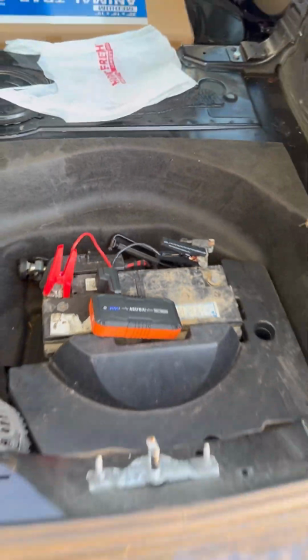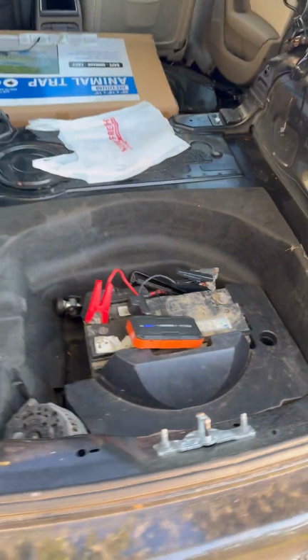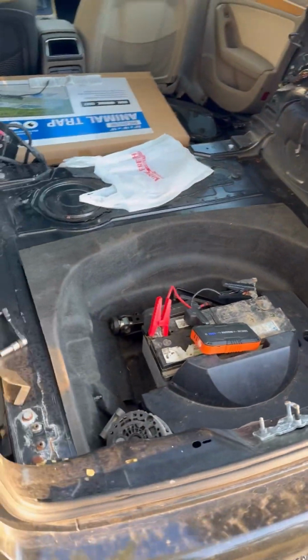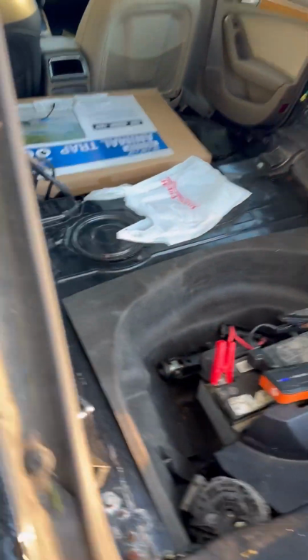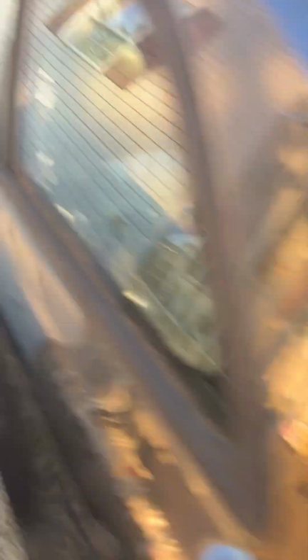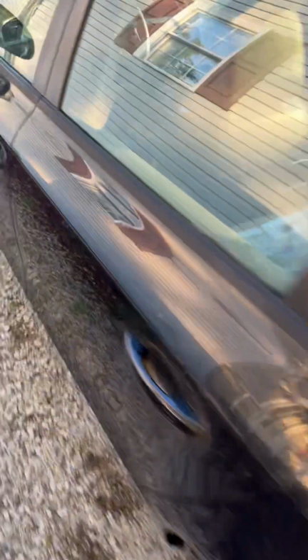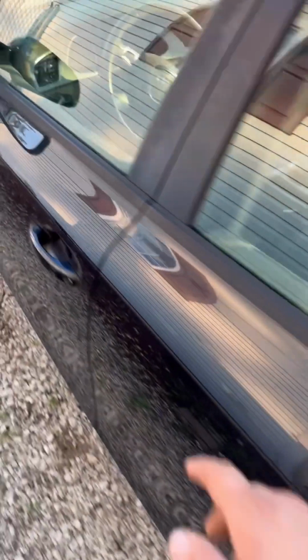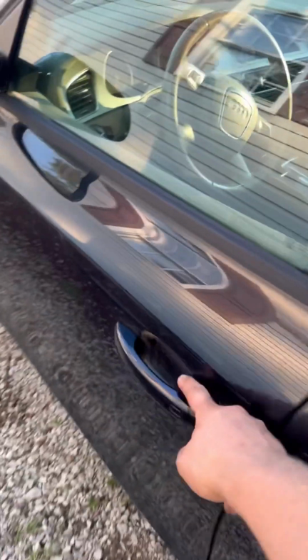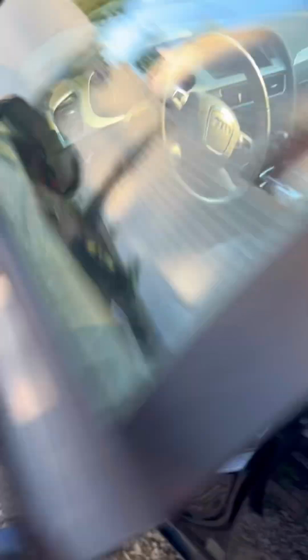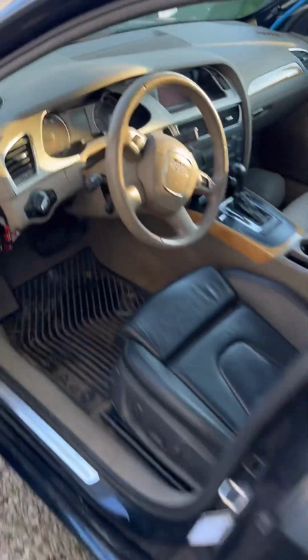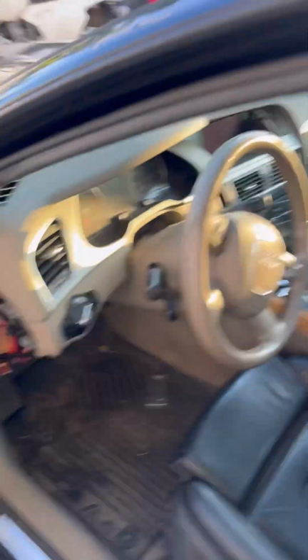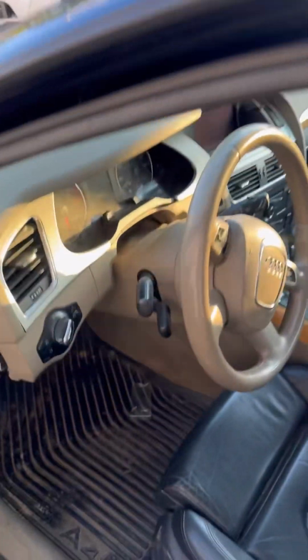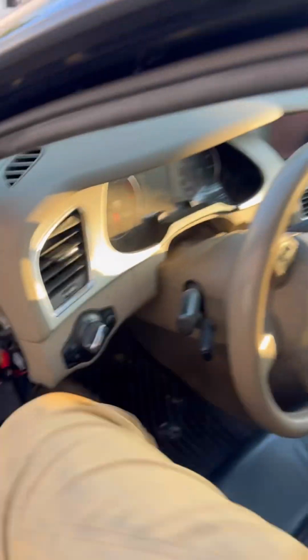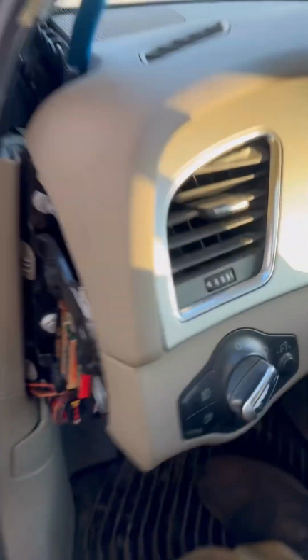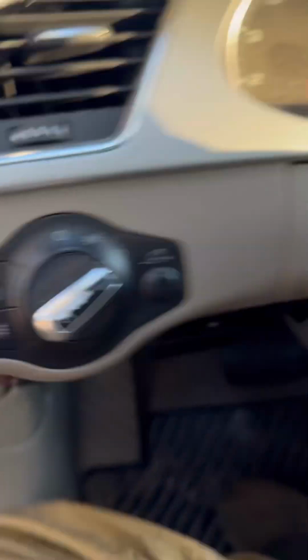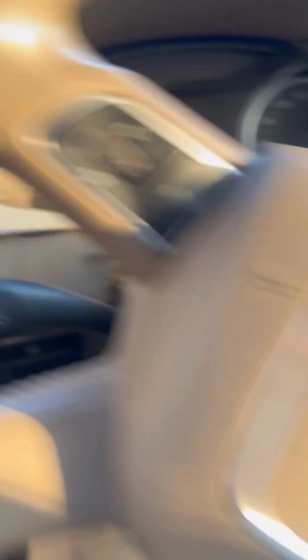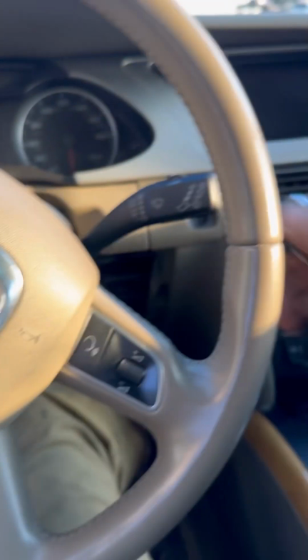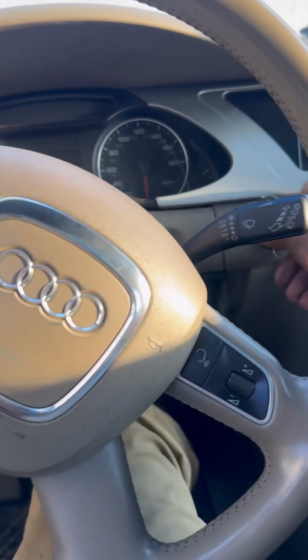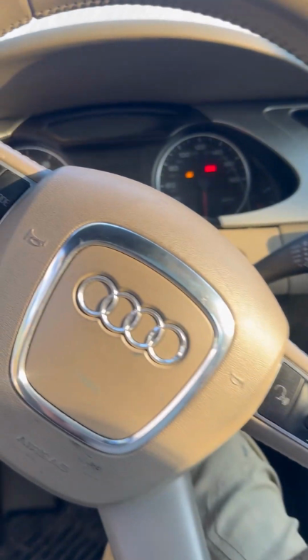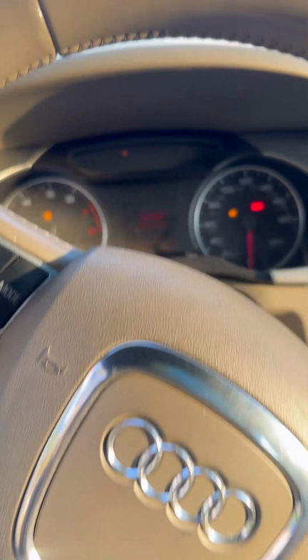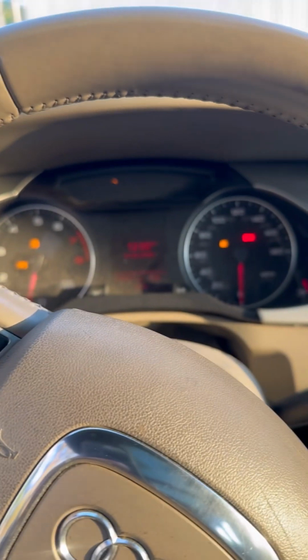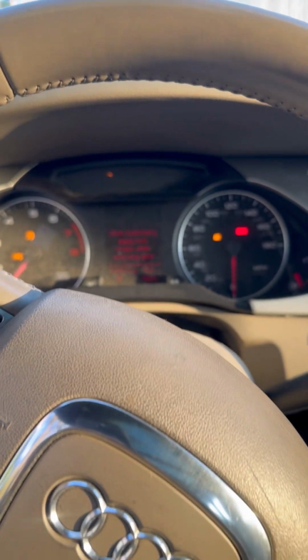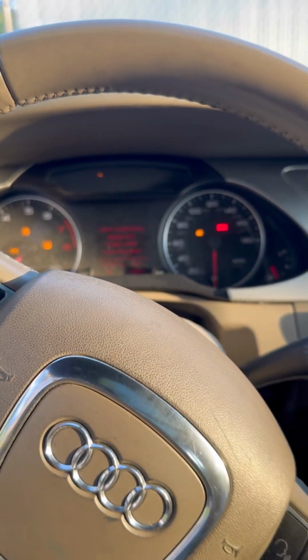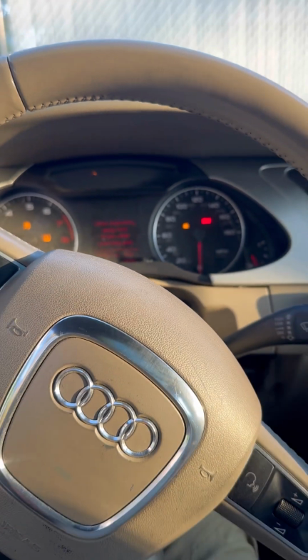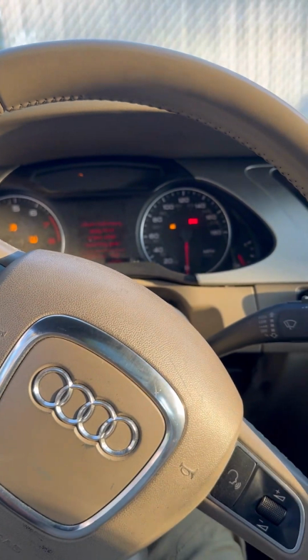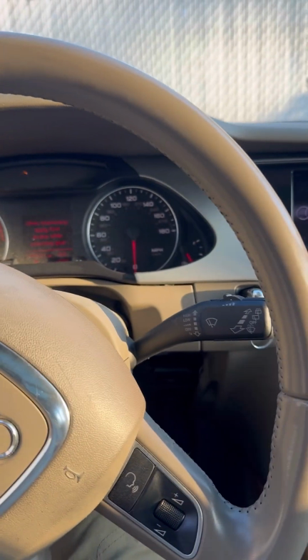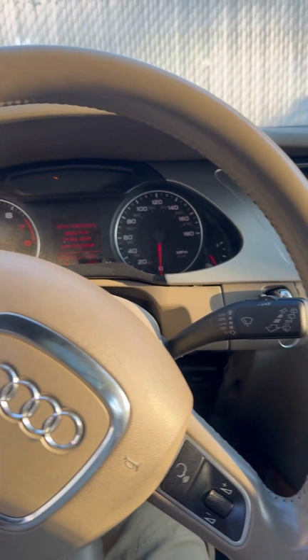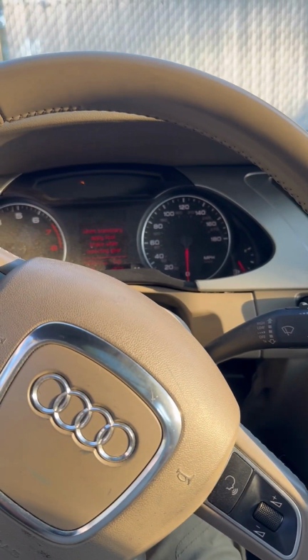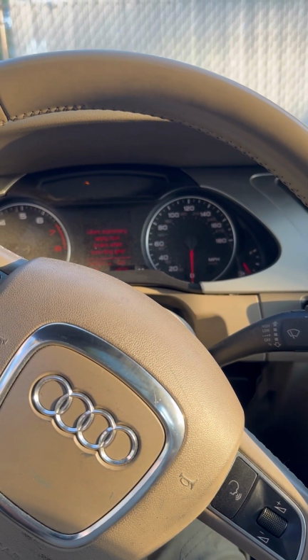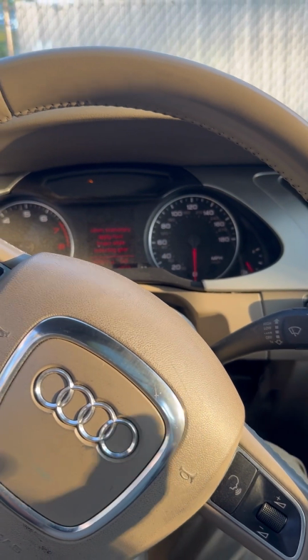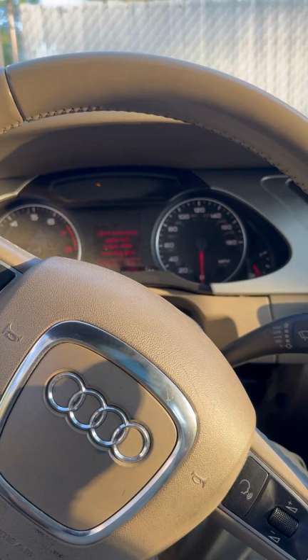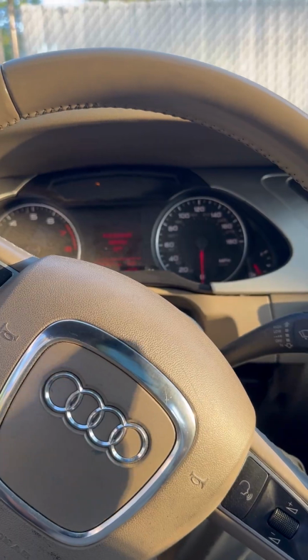I hear it — everything's activated. Let's go ahead and start it. Started just fine. It's running off that battery pack right now.